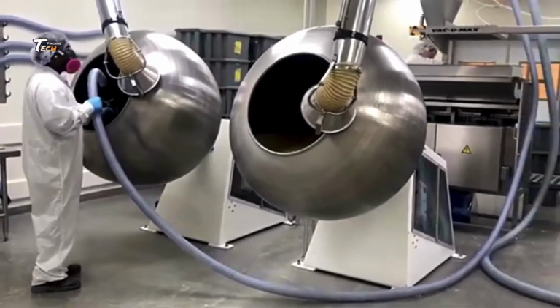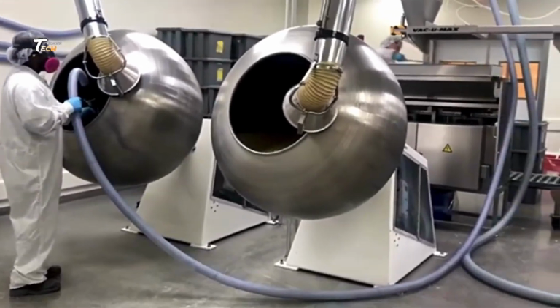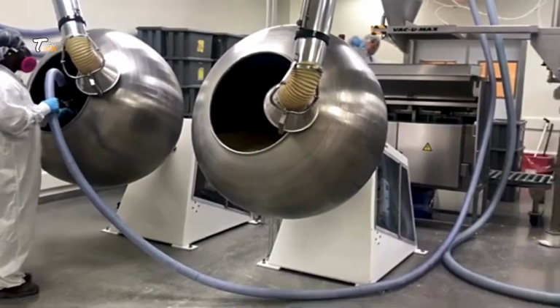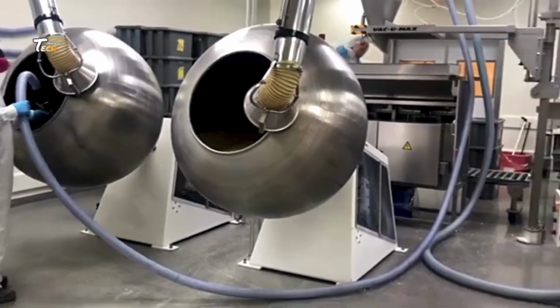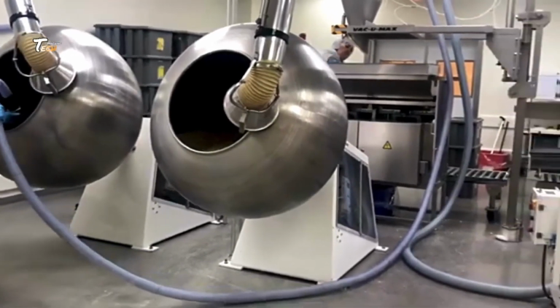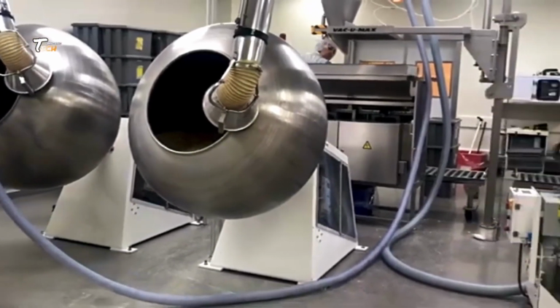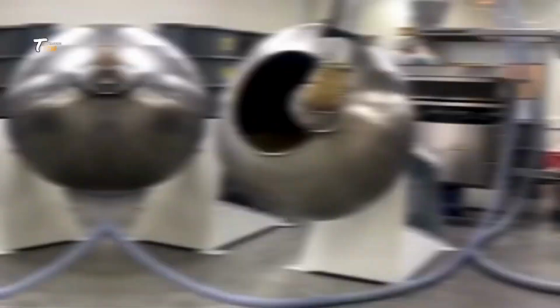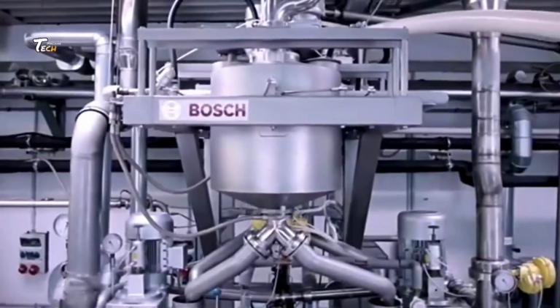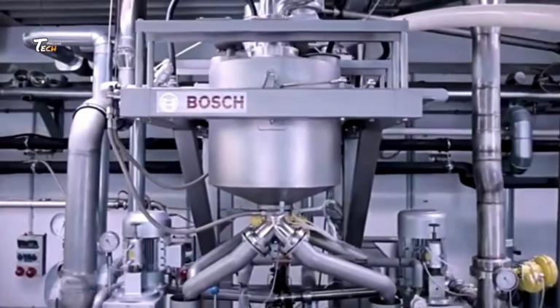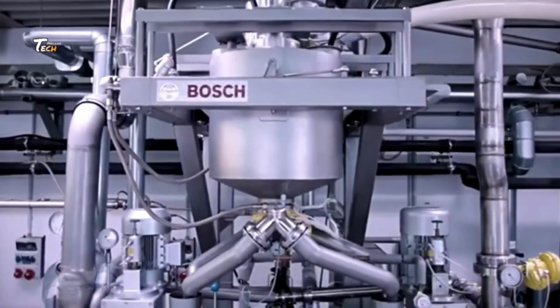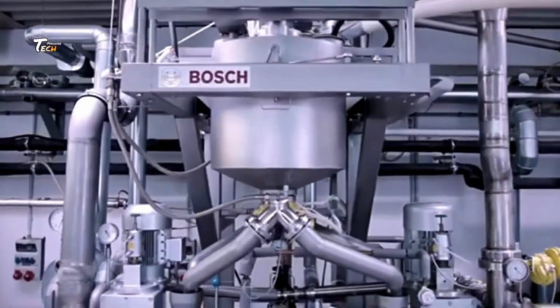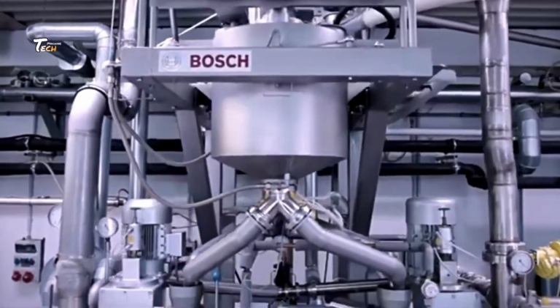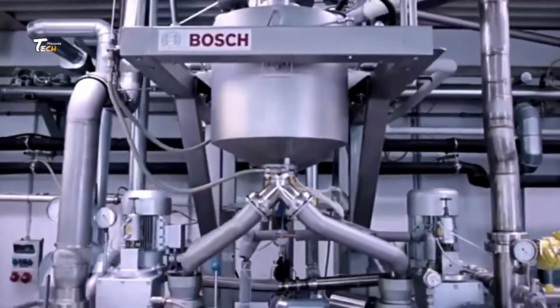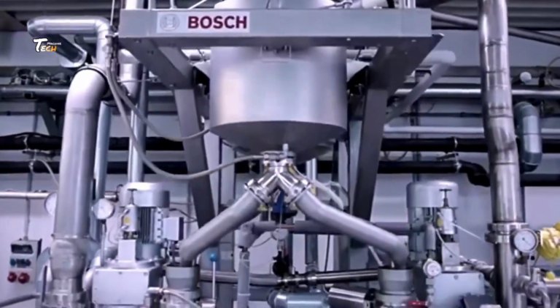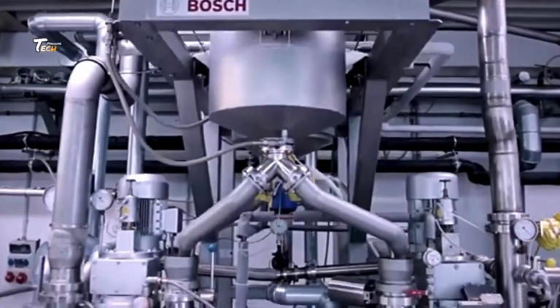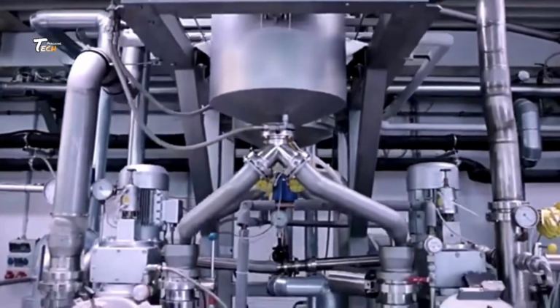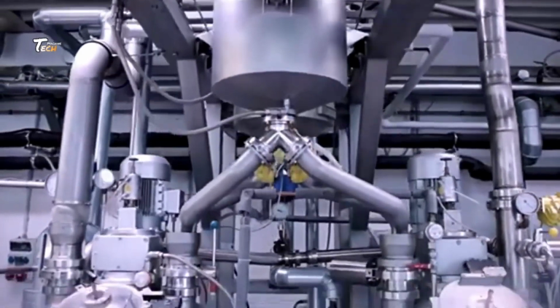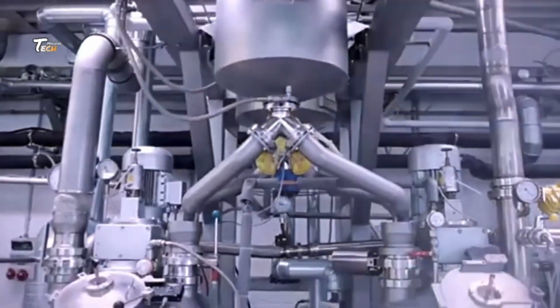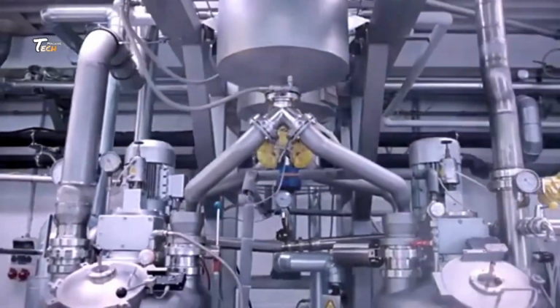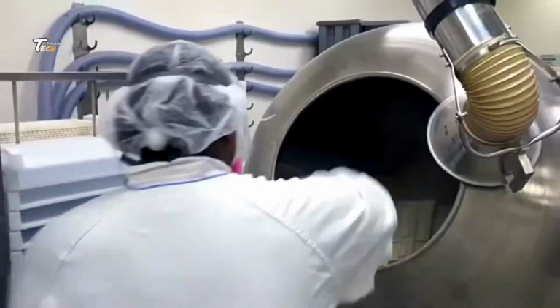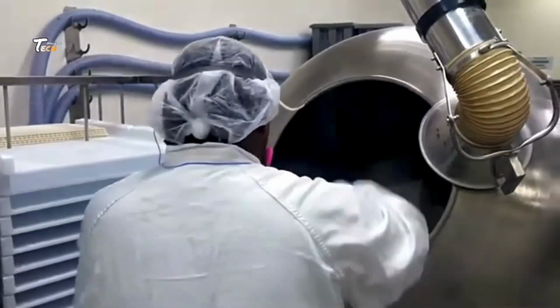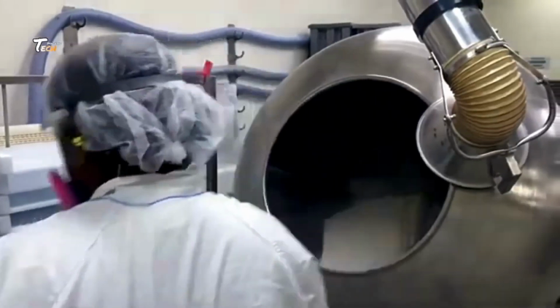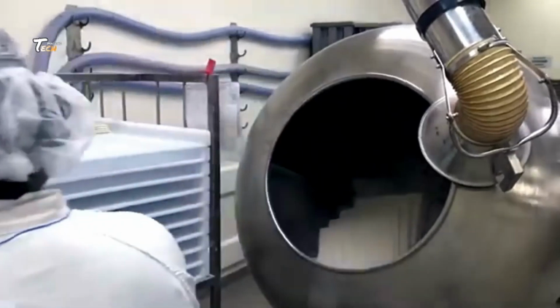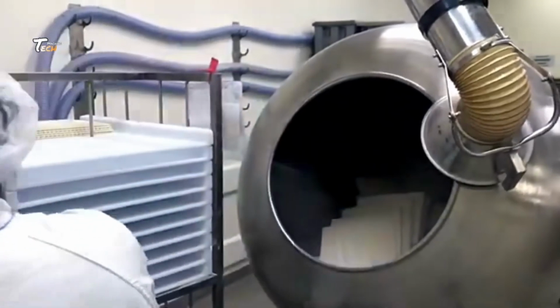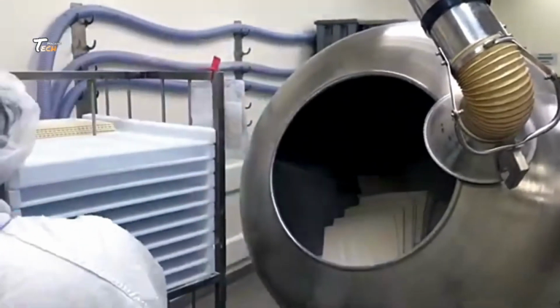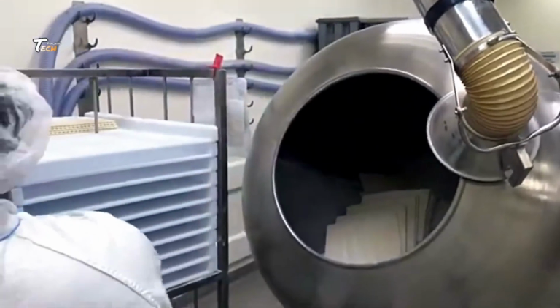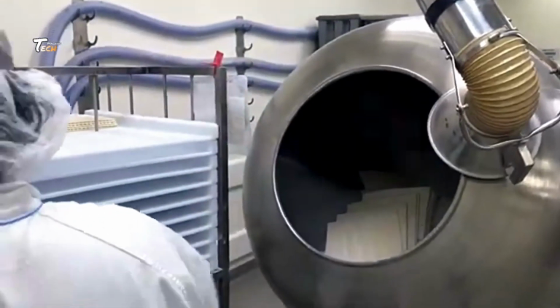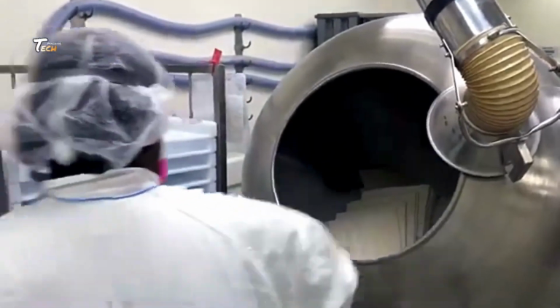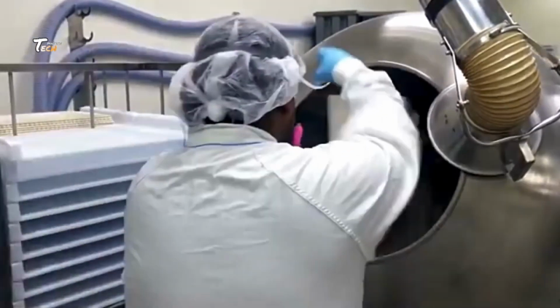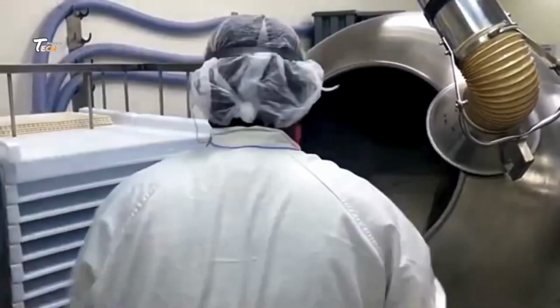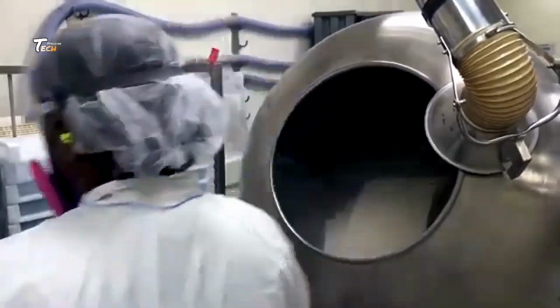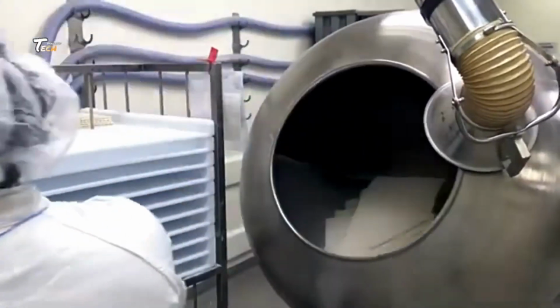Today on Tech Machine, we delve into the fascinating process of how chewing gum is made in factories. From its humble beginnings to its final packaged form, let's uncover the intricate steps involved in creating this universally loved treat.